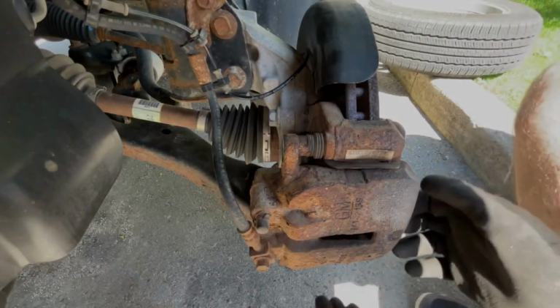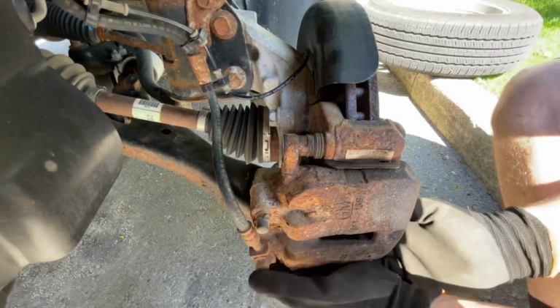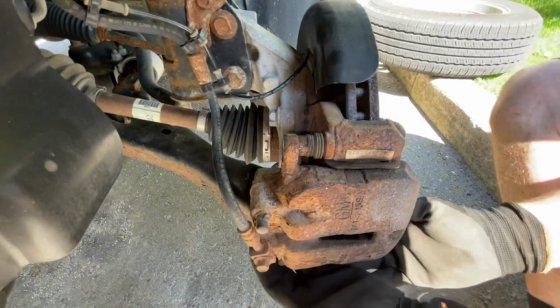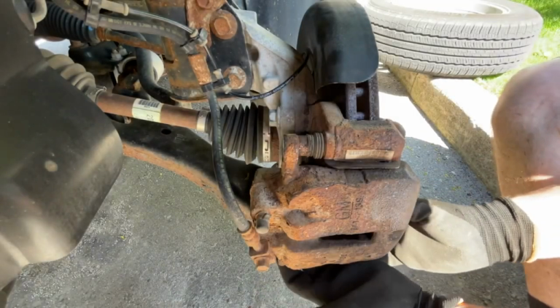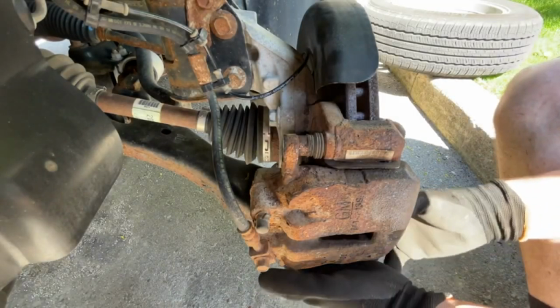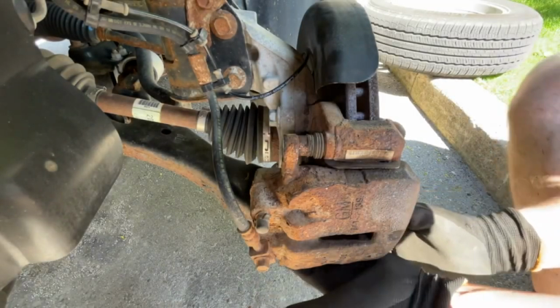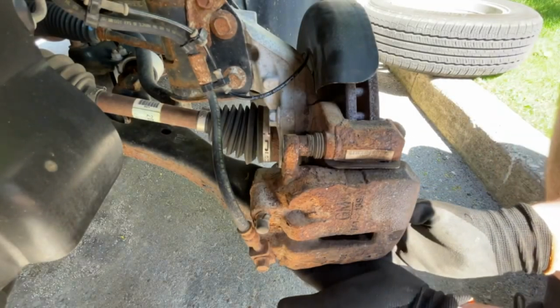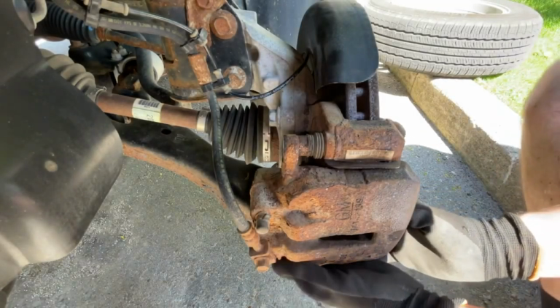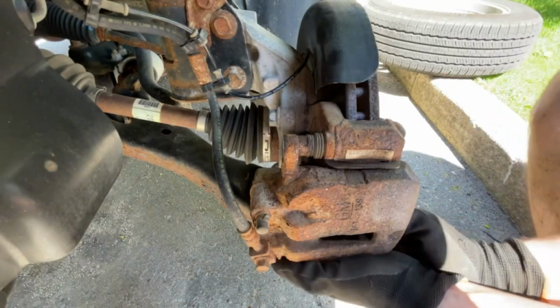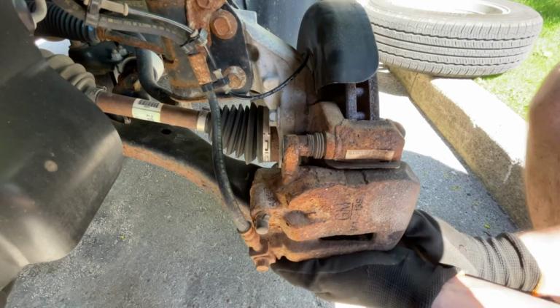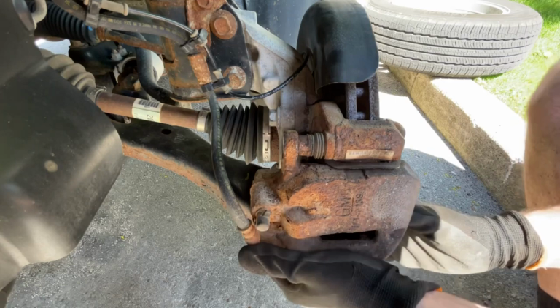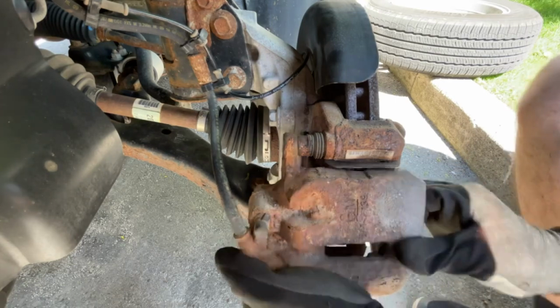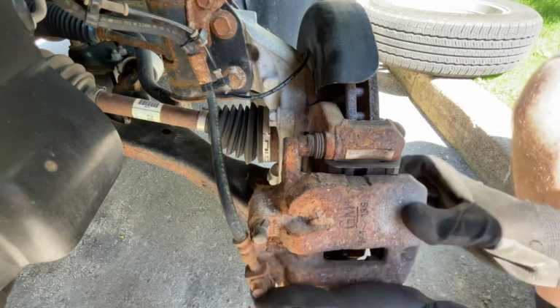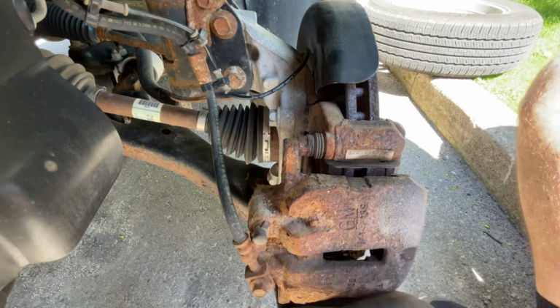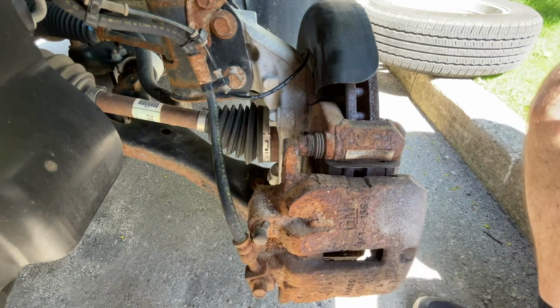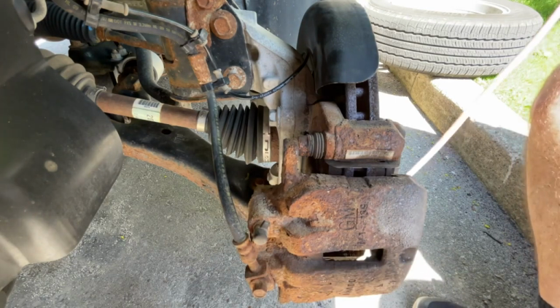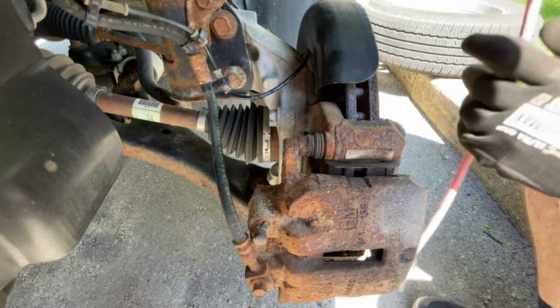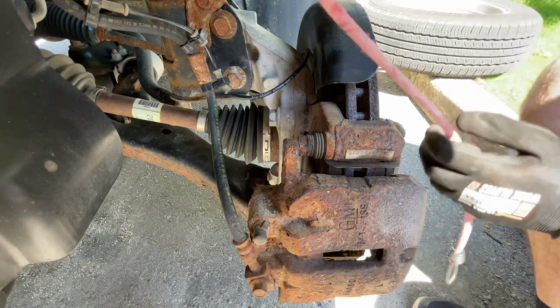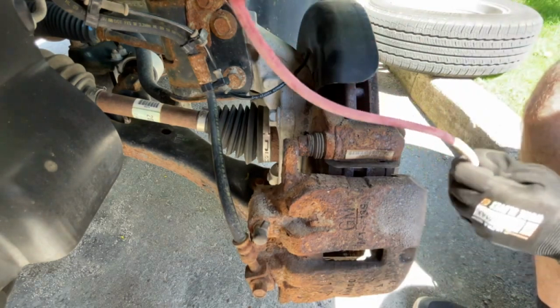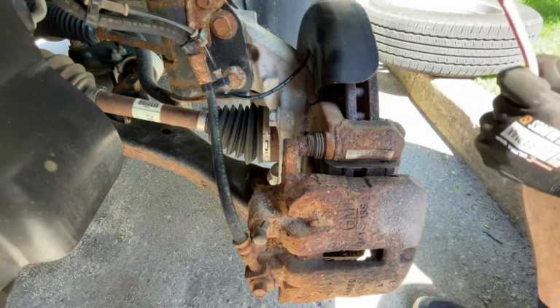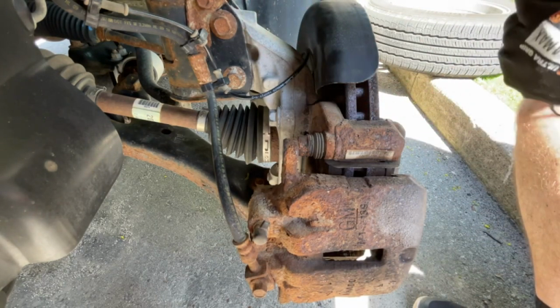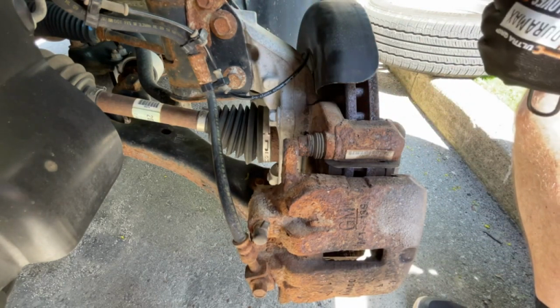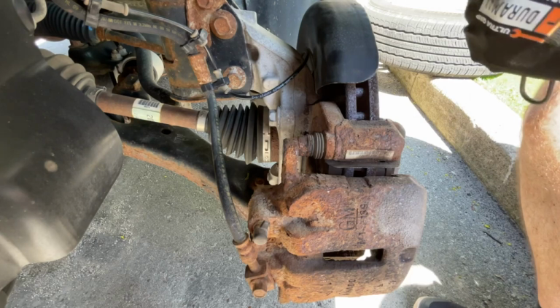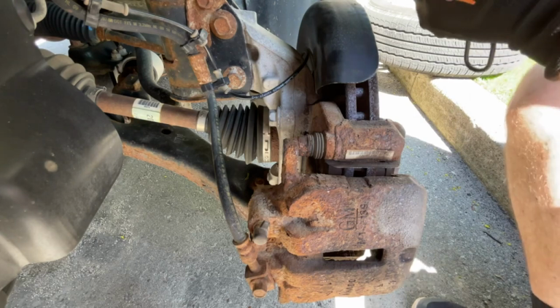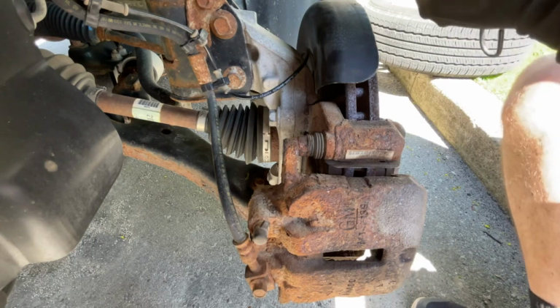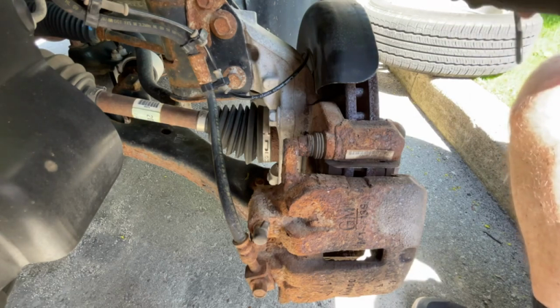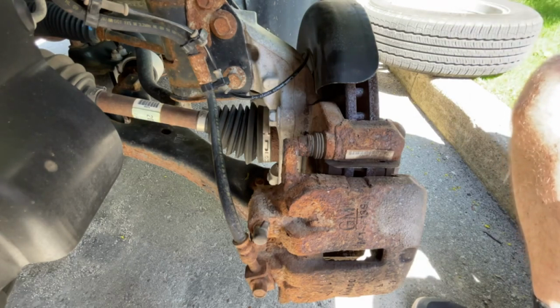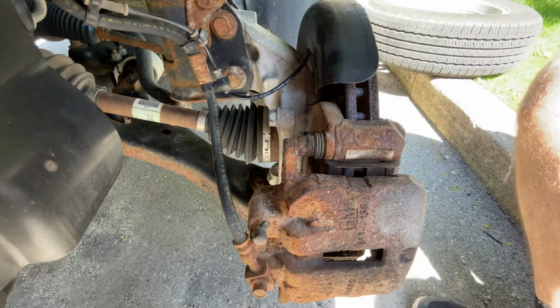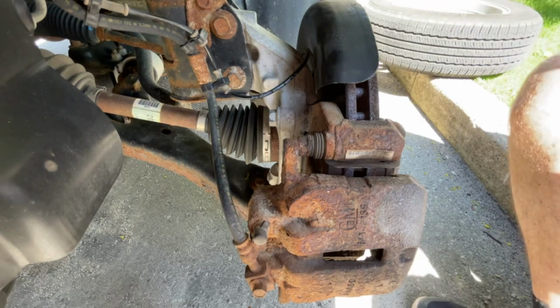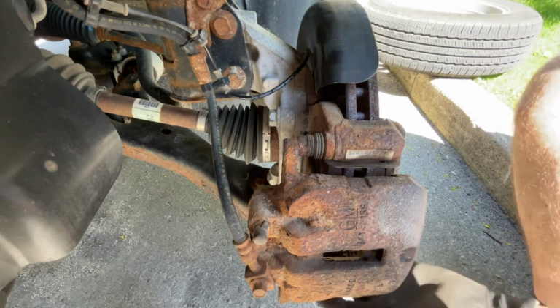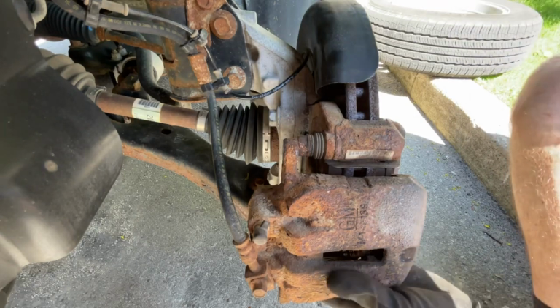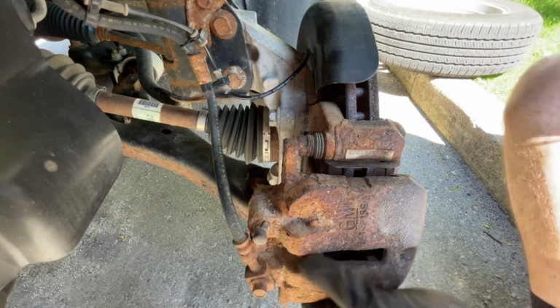Next we're just going to wiggle our caliper free. I just like to have a bungee cord hanging from my suspension so we can hang it so it doesn't get damaged or kinked down the line.